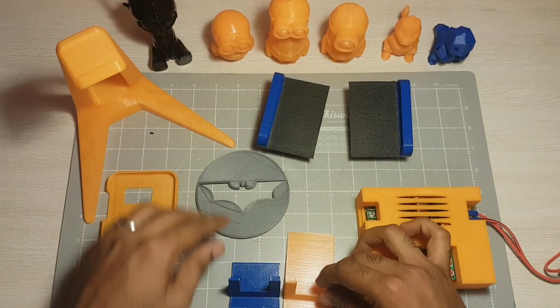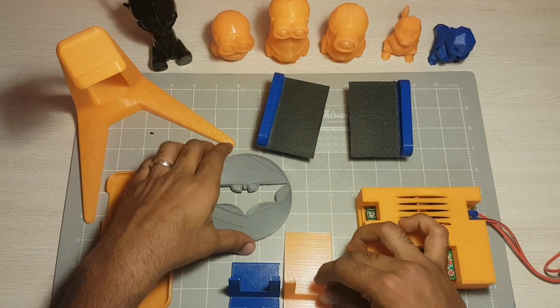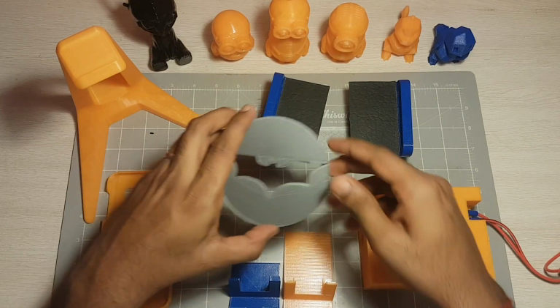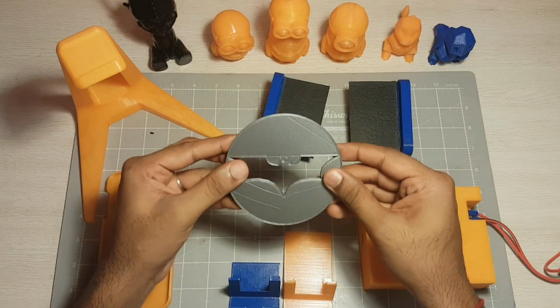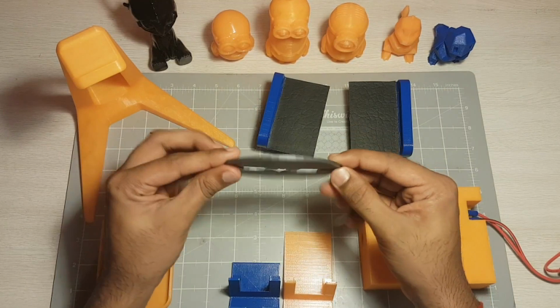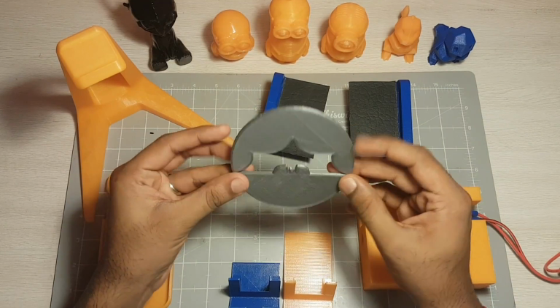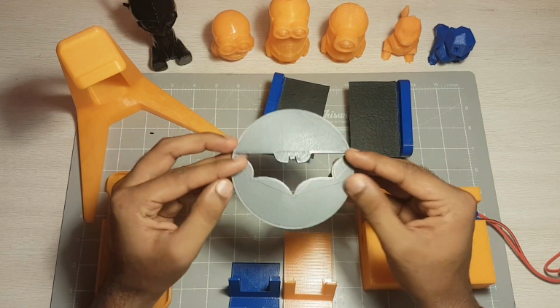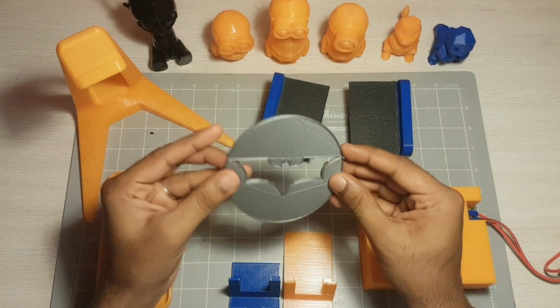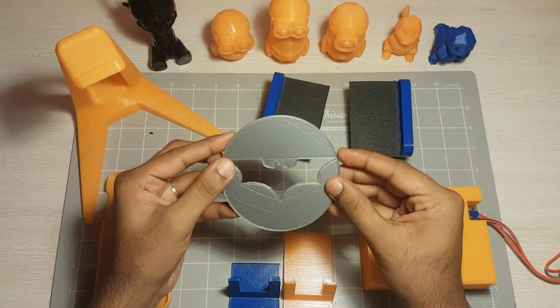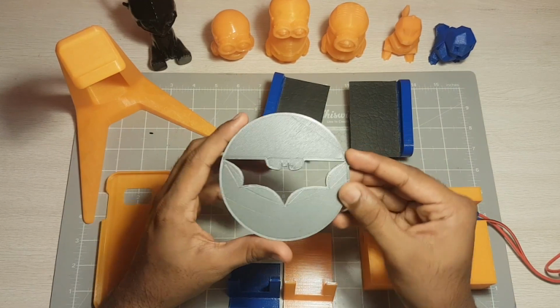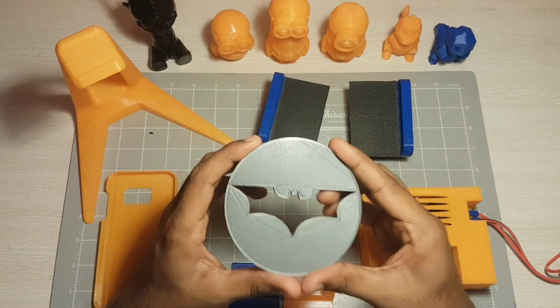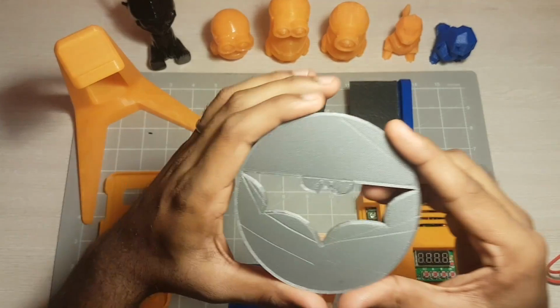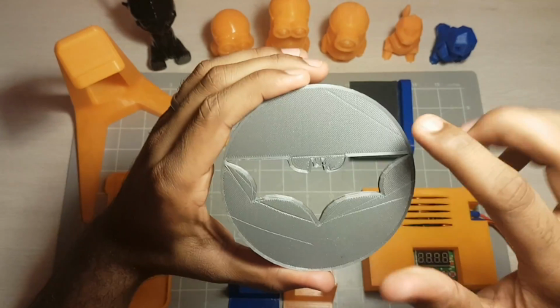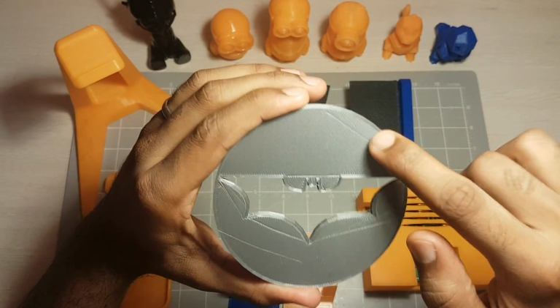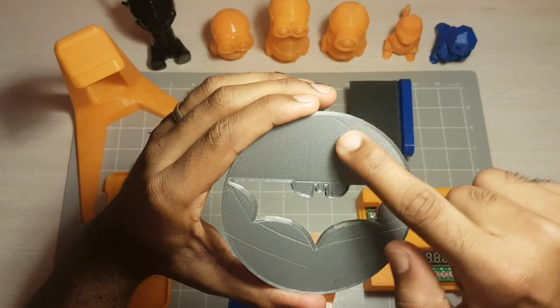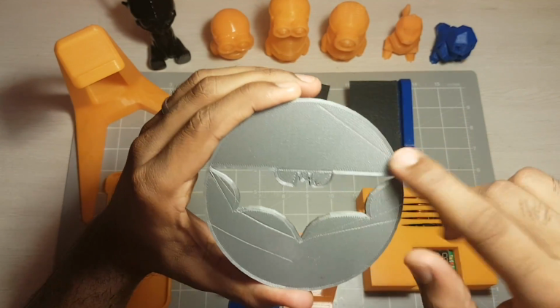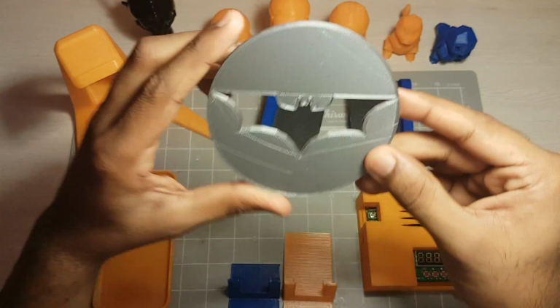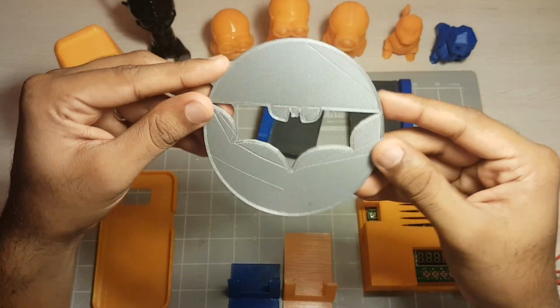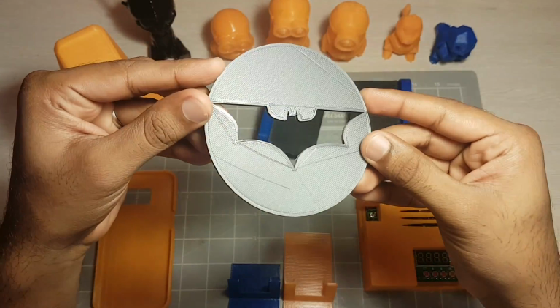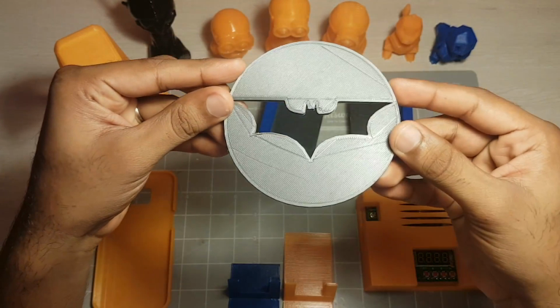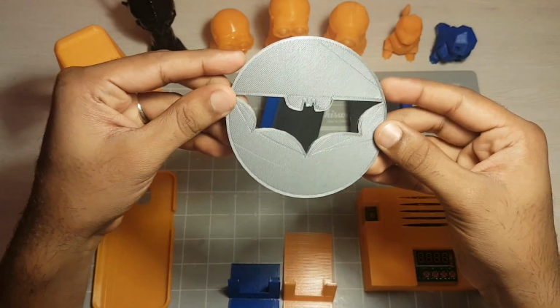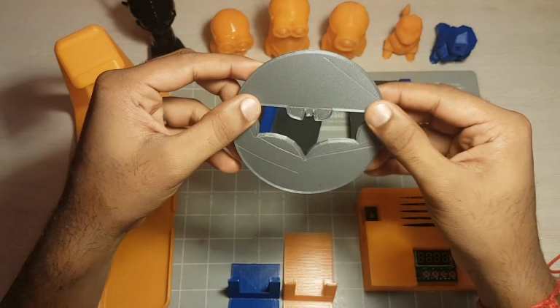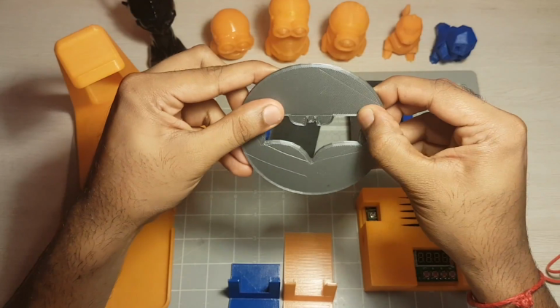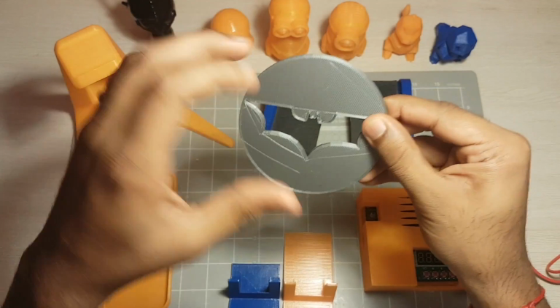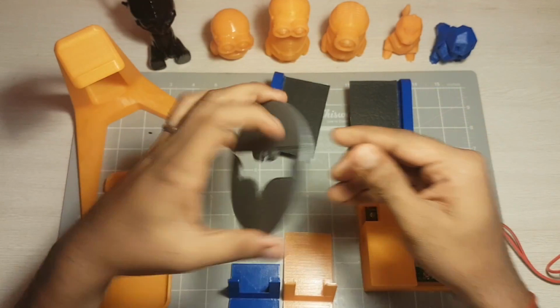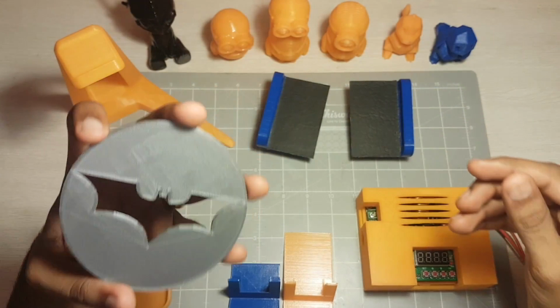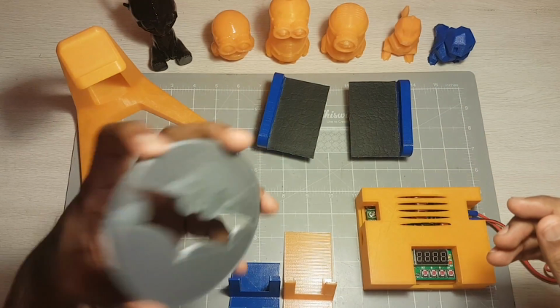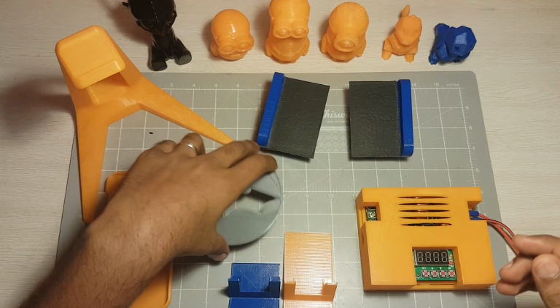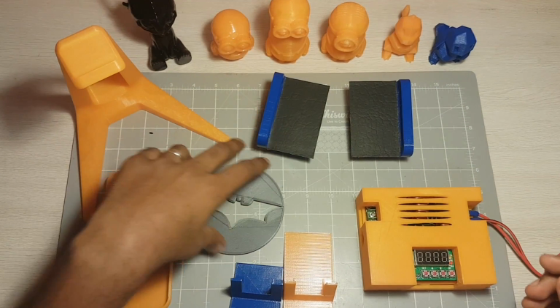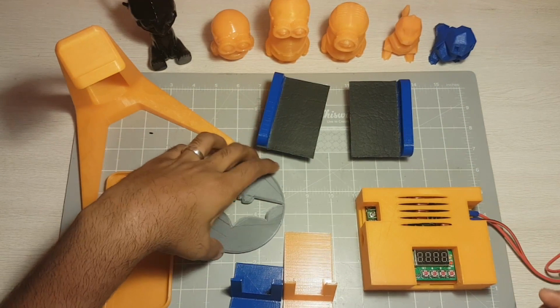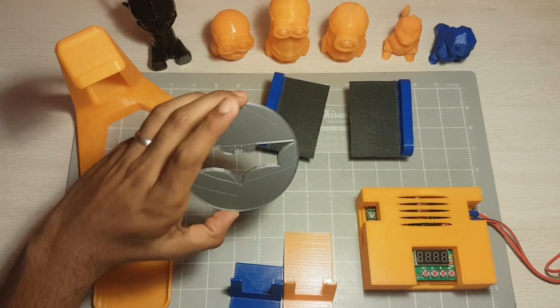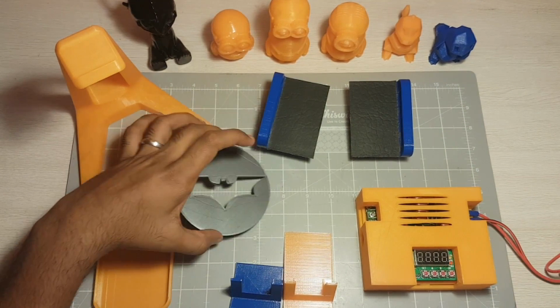And obviously a Batman coaster that I keep on my desk. Unfortunately there was some scuffing on the first layer so you can notice some lines on it. But for a coaster, that's not too bad.